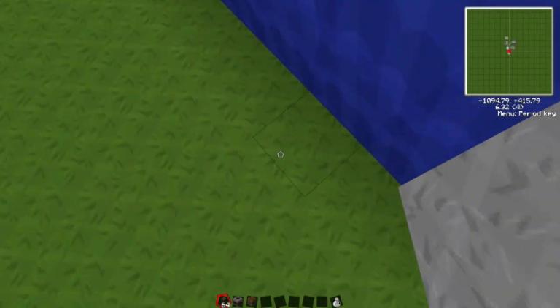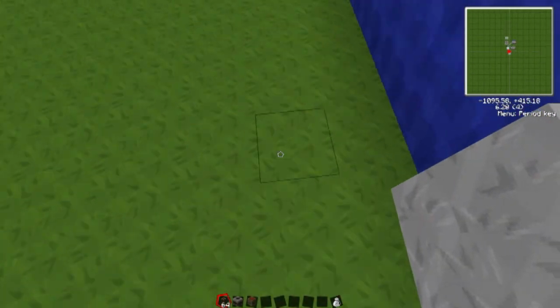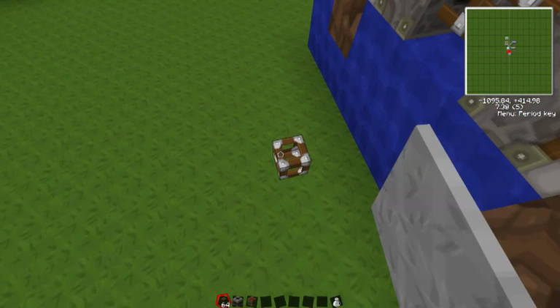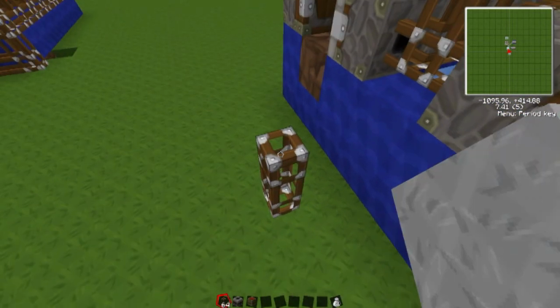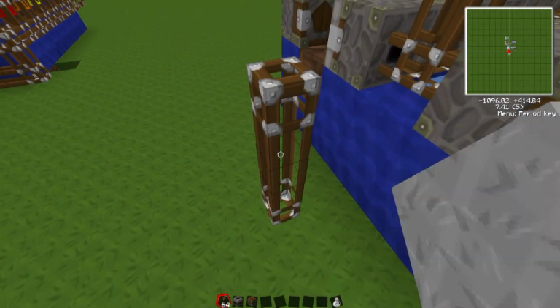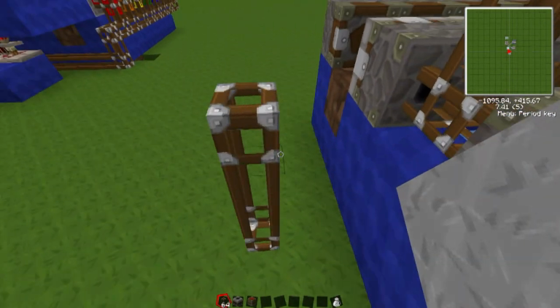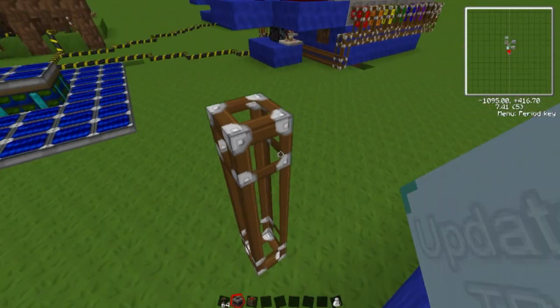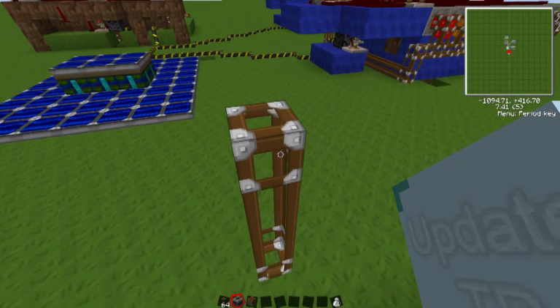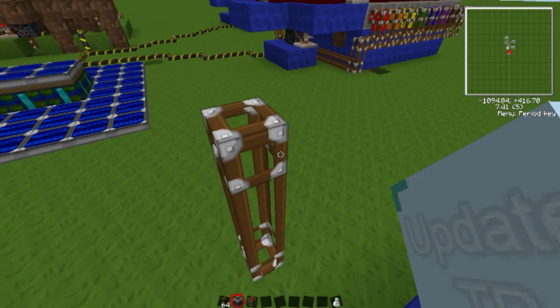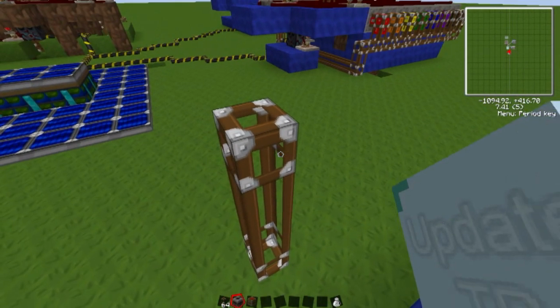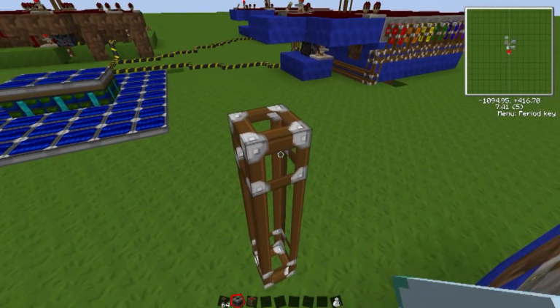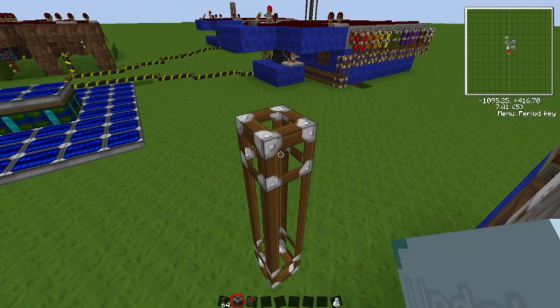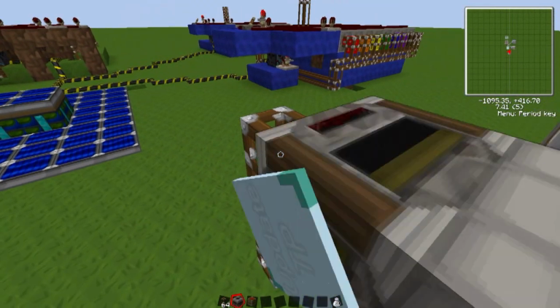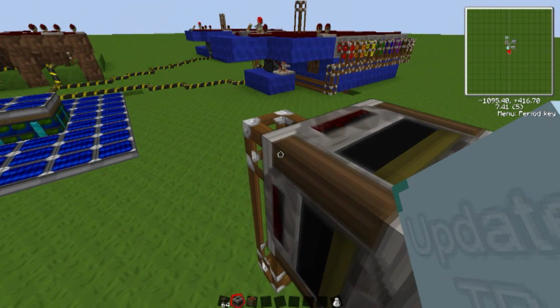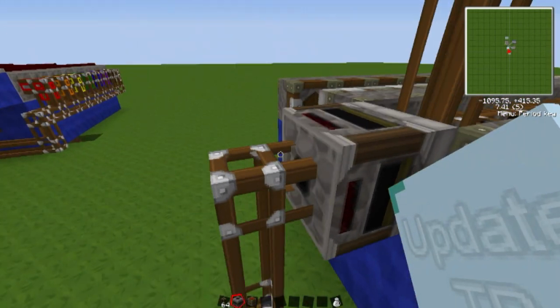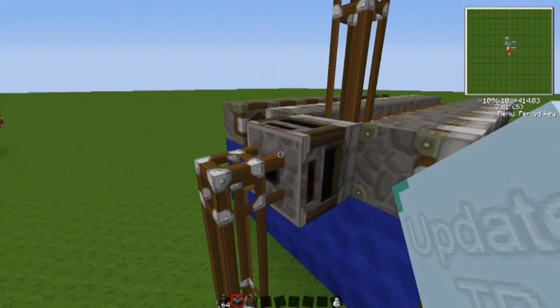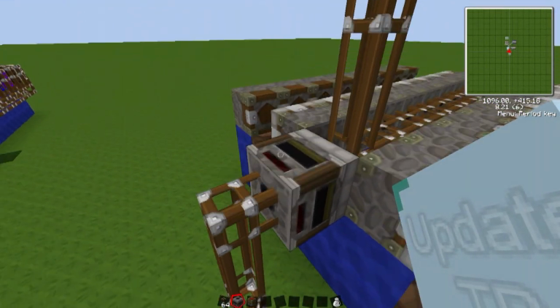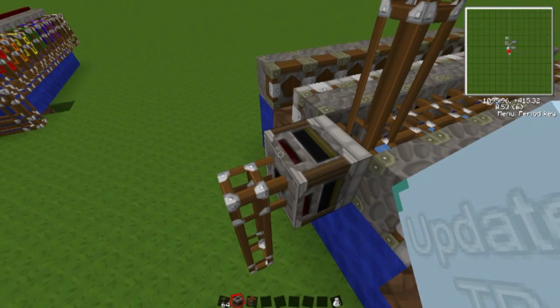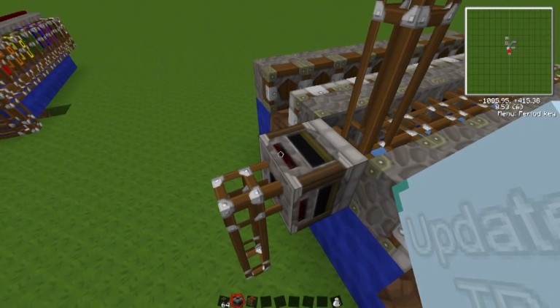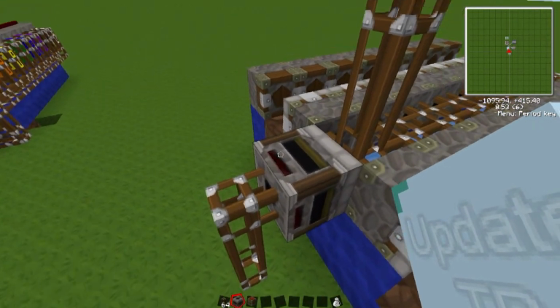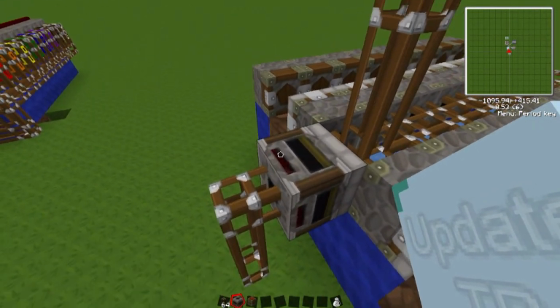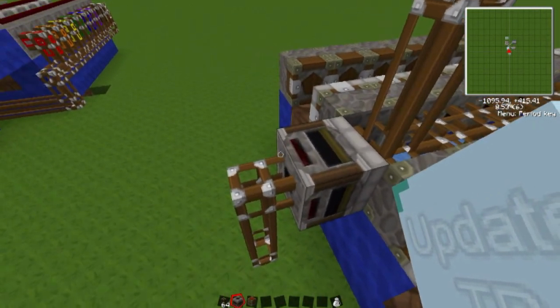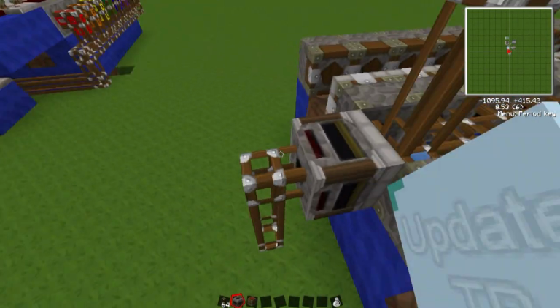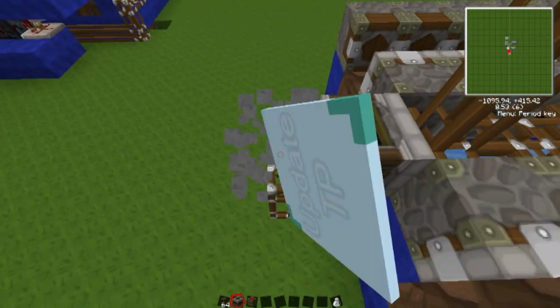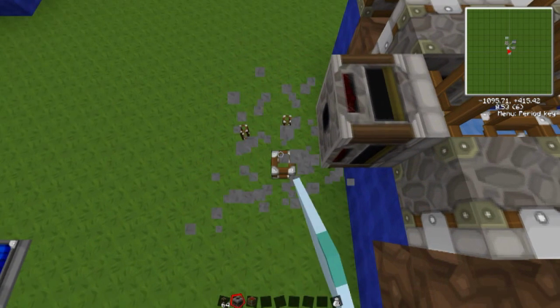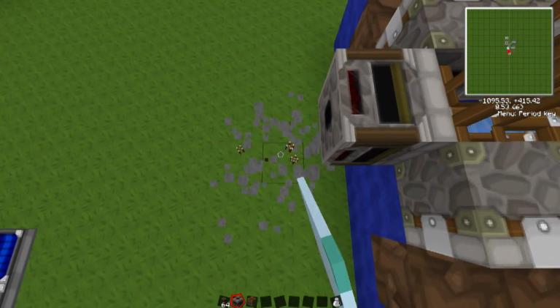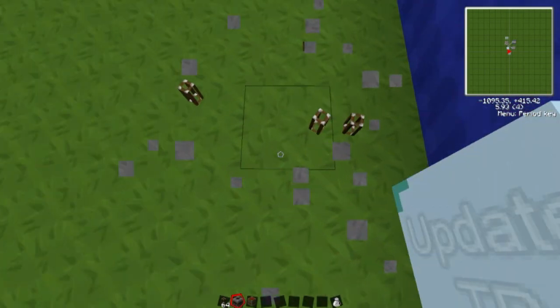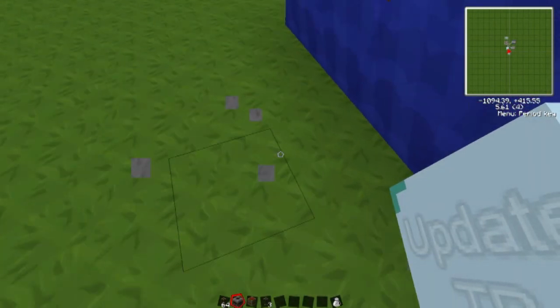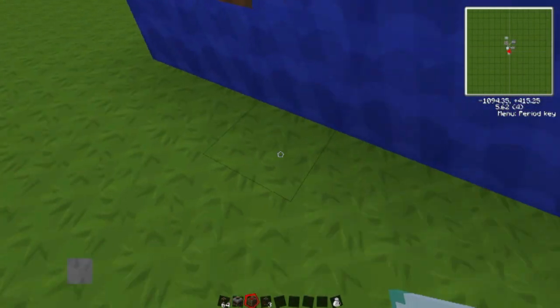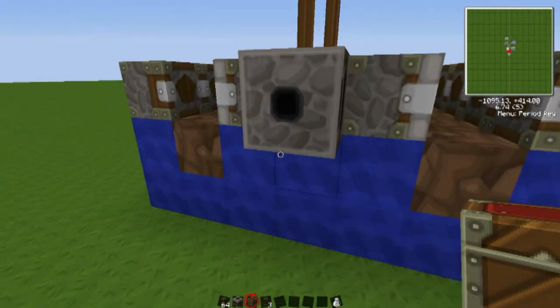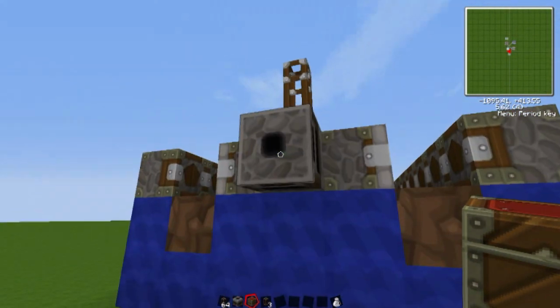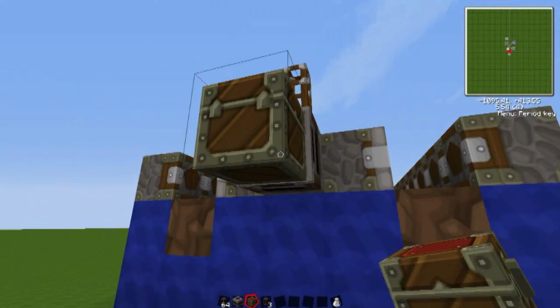Now I'm going to place the filter. You want to make sure that the red part is facing away from where it's sorting from, so things will come out through the red. Then I'm going to place a chest right there — this is where the seeds will go.